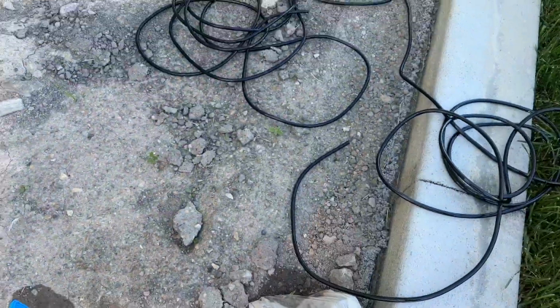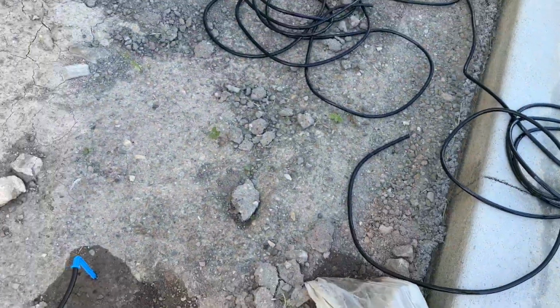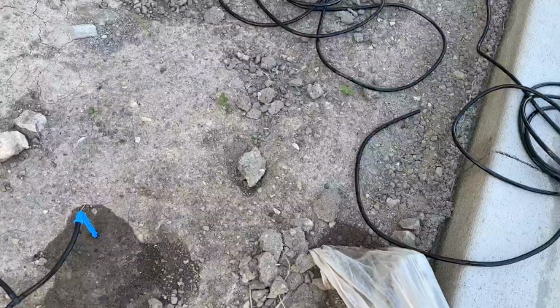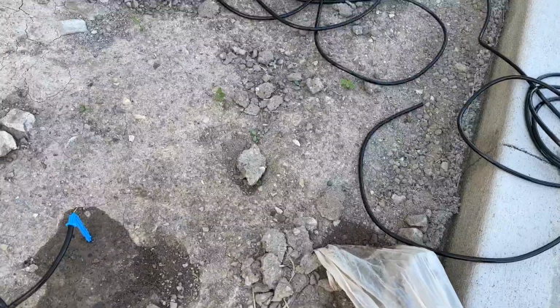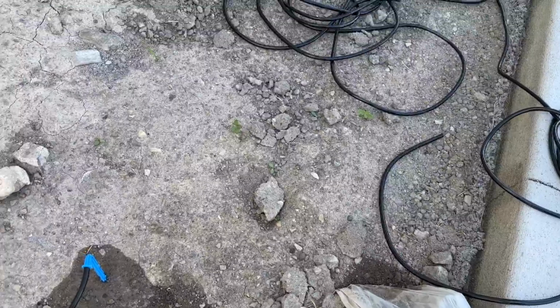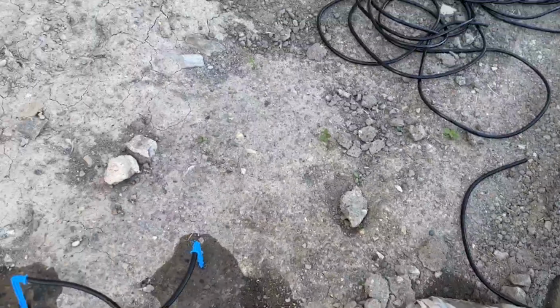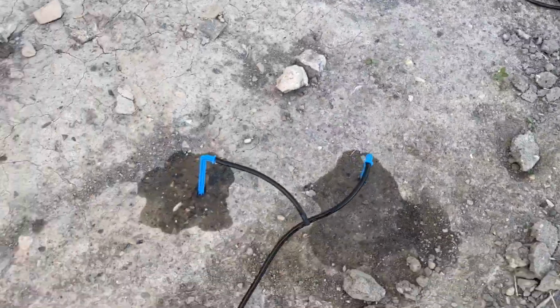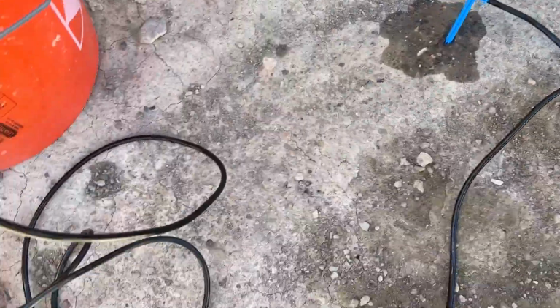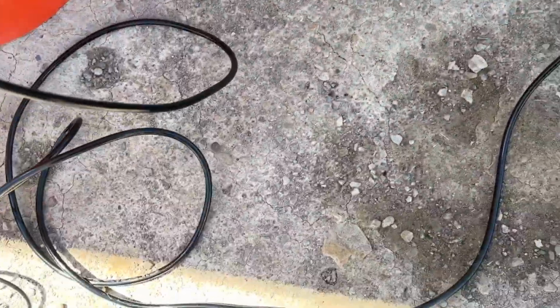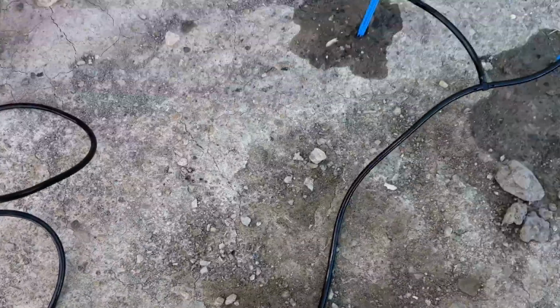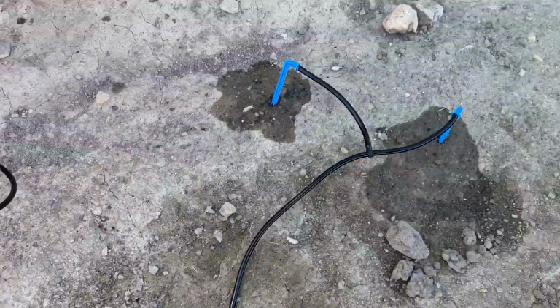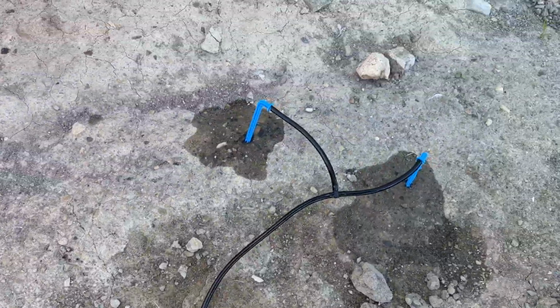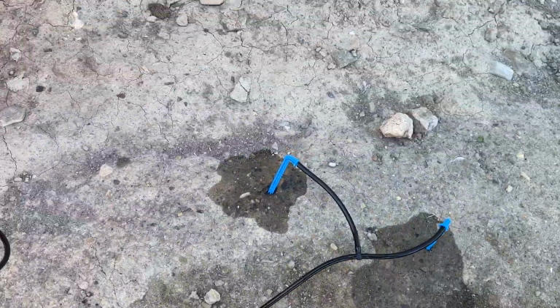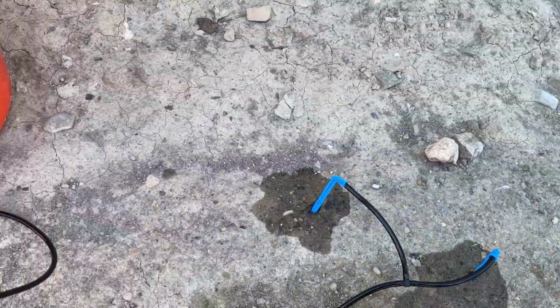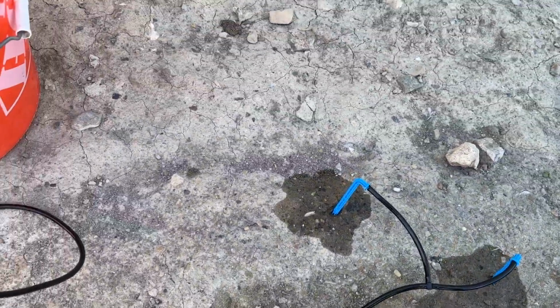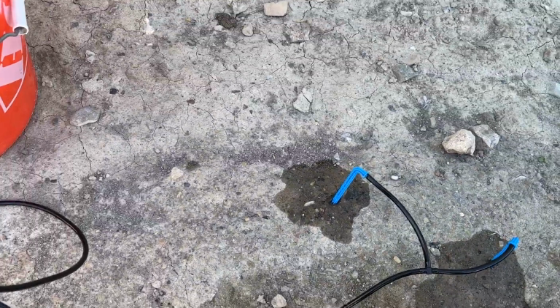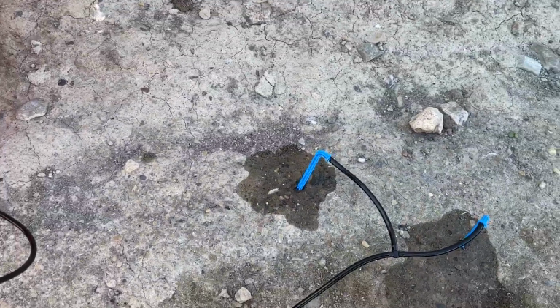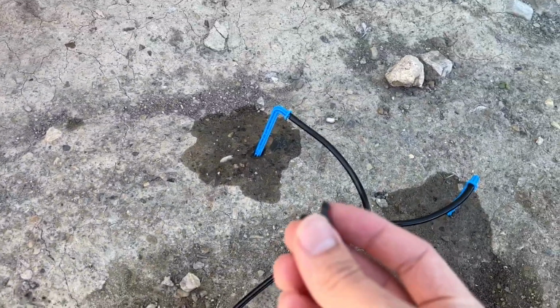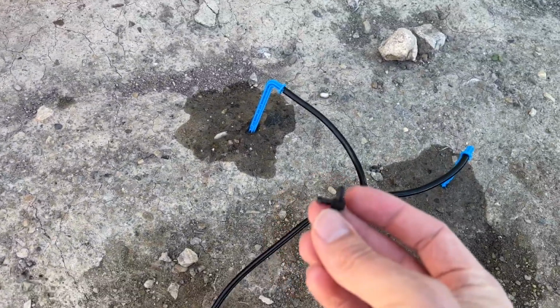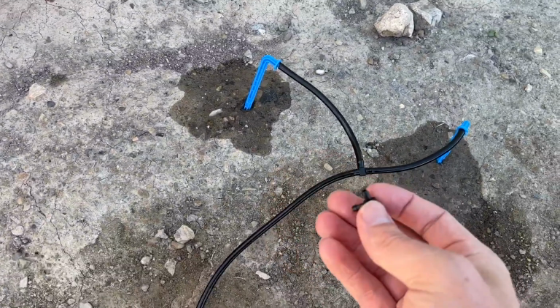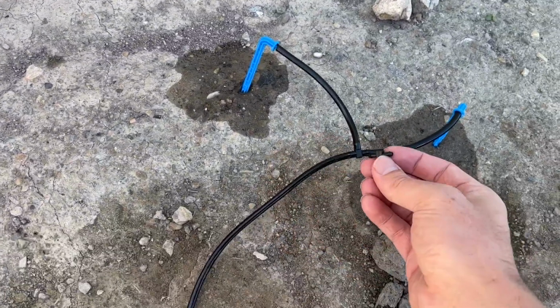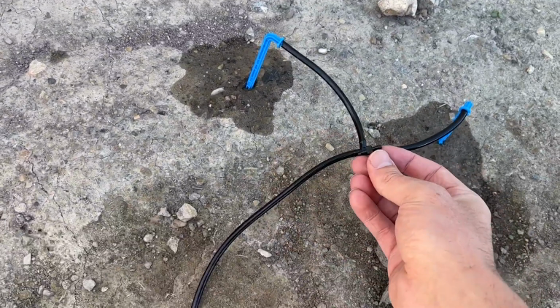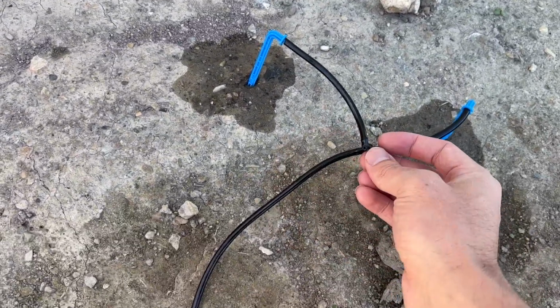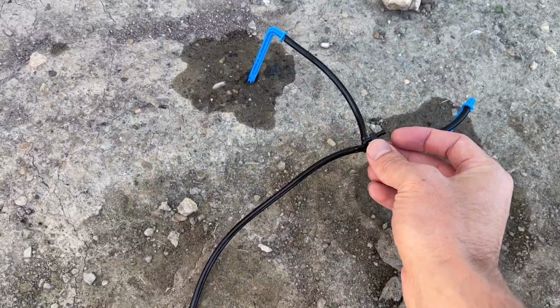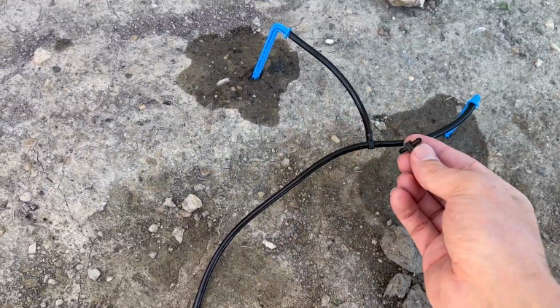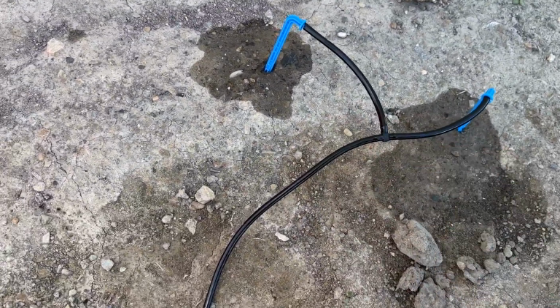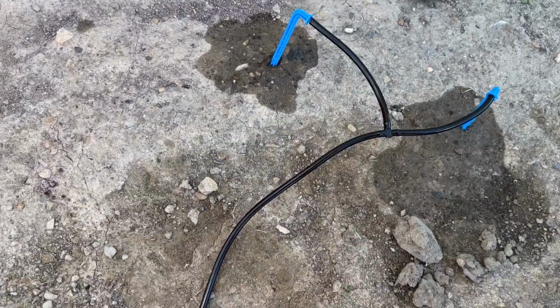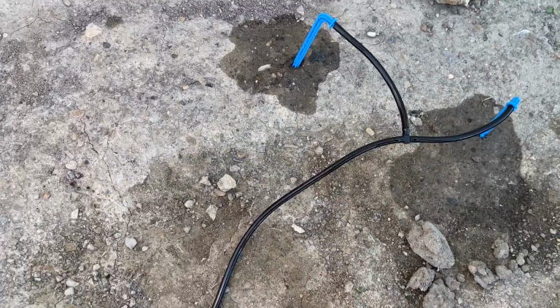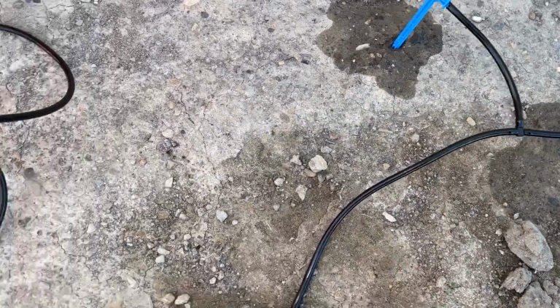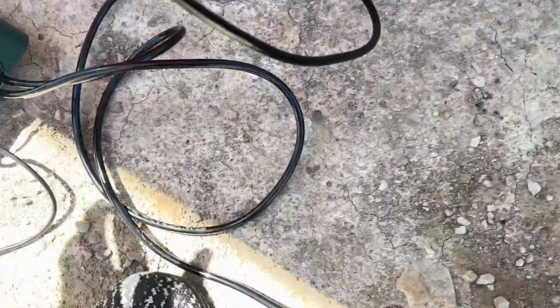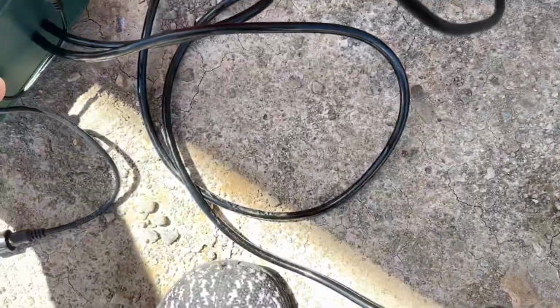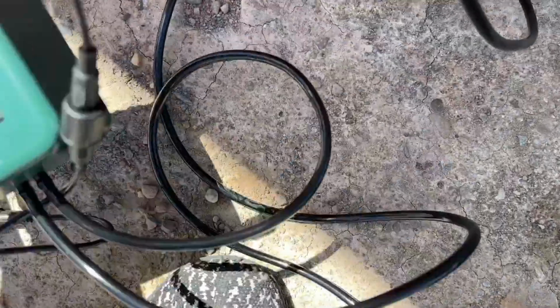You just use scissors to cut the hose to whatever length you want. They also give you these little splitters — when you cut the hose, you use these to attach it to different spots. That's how the hose network actually works.